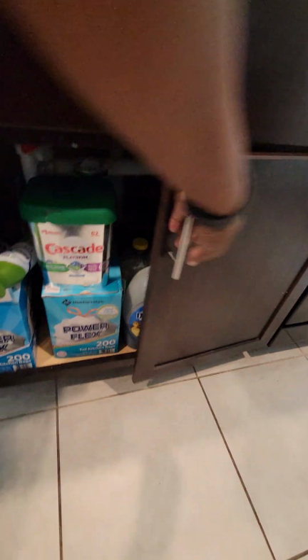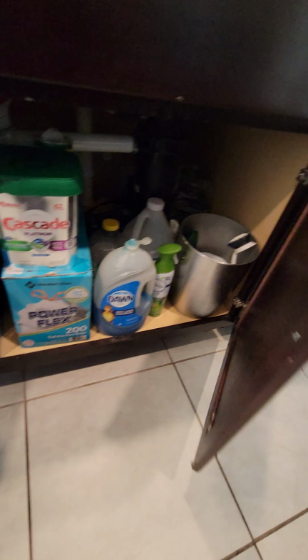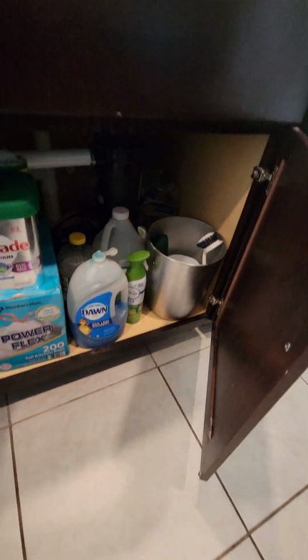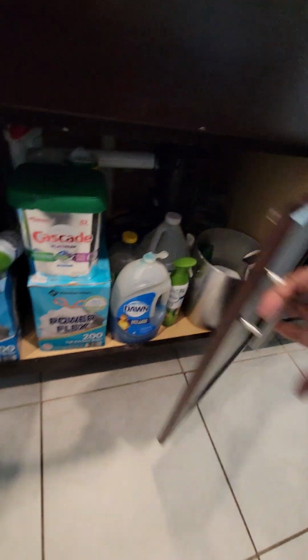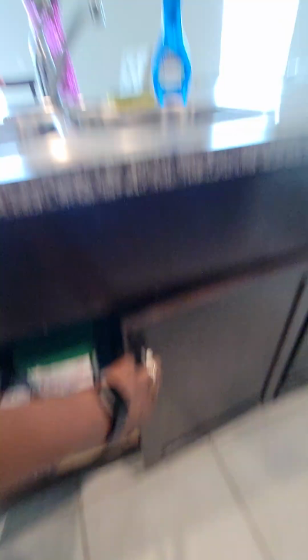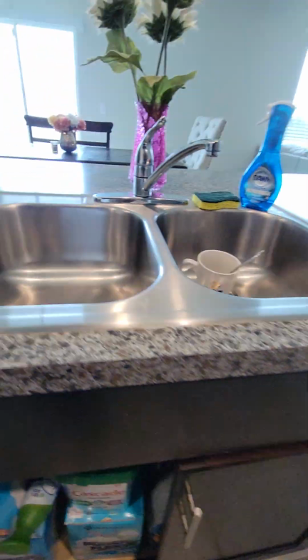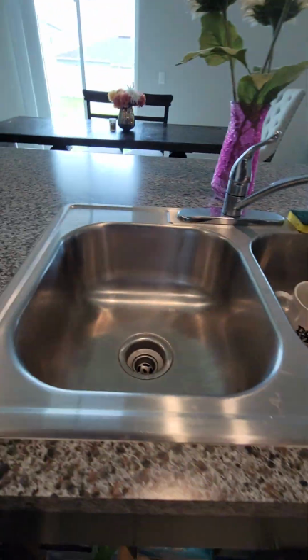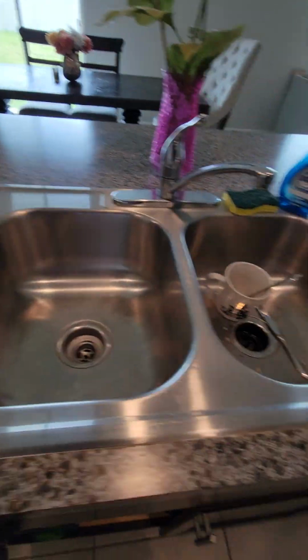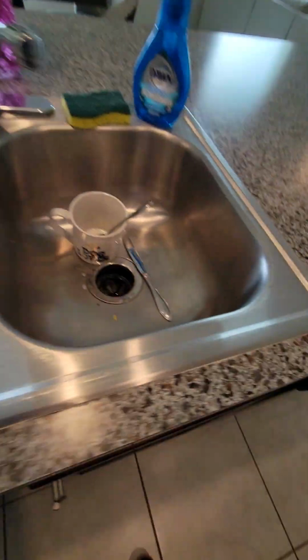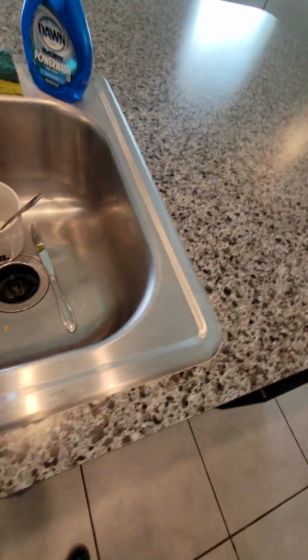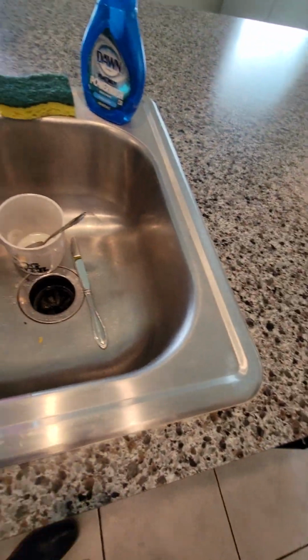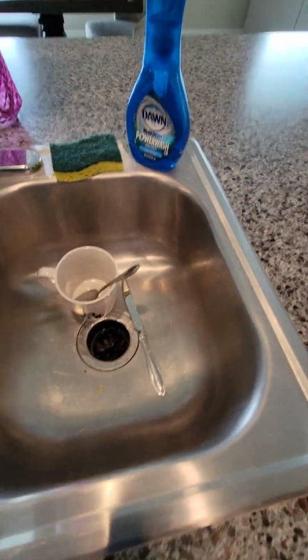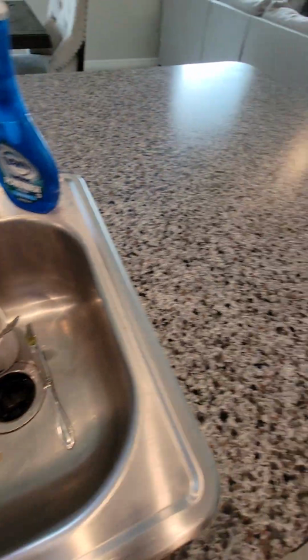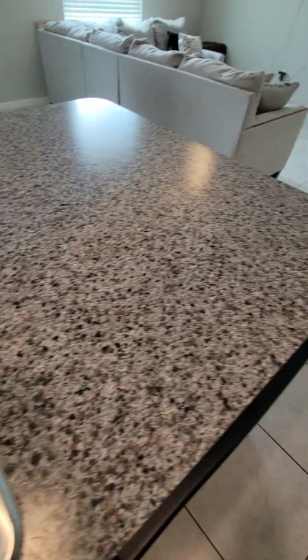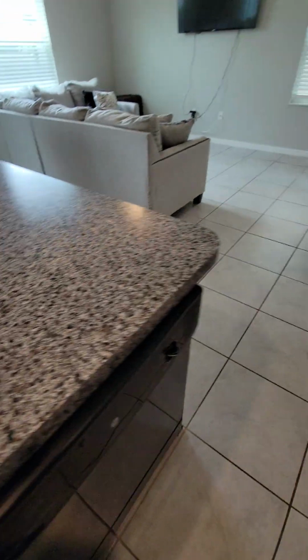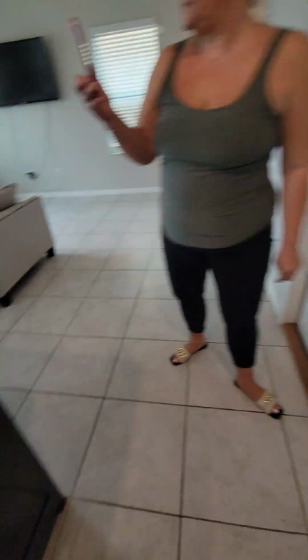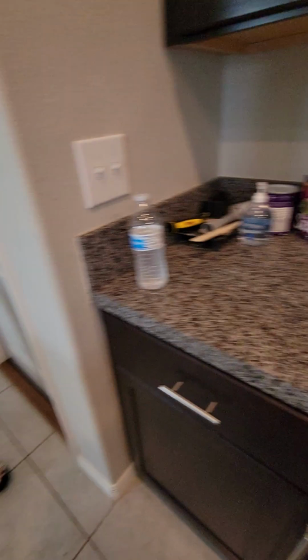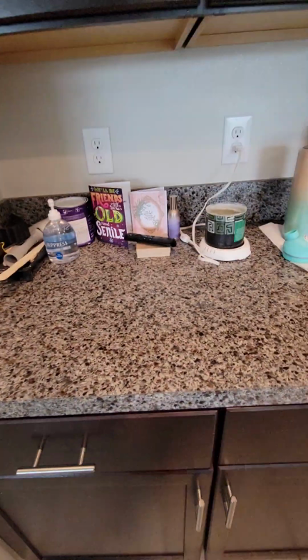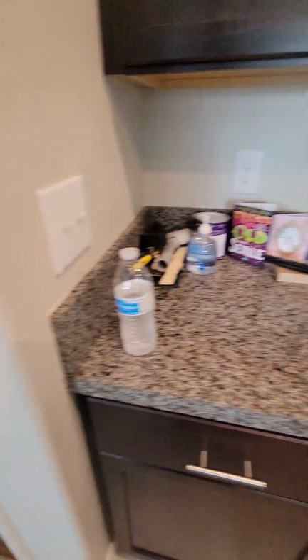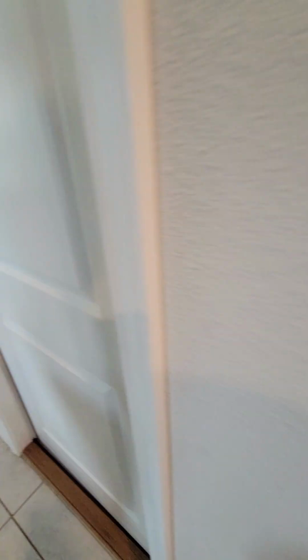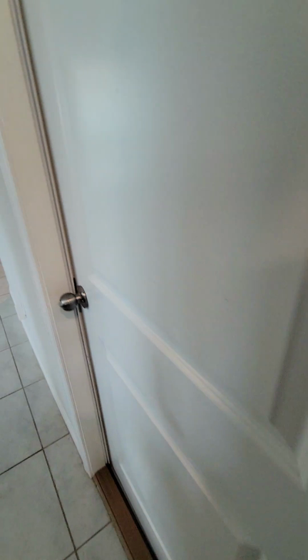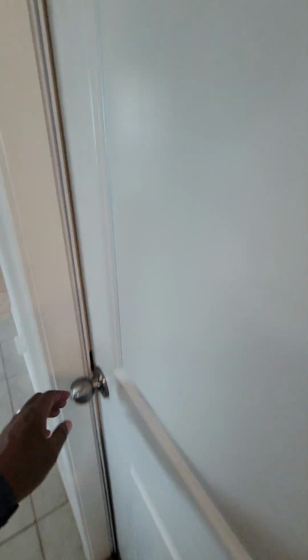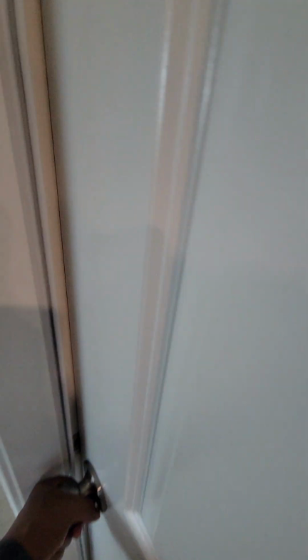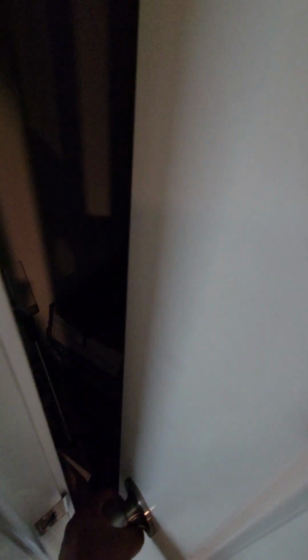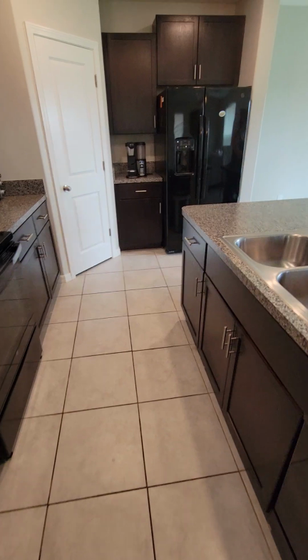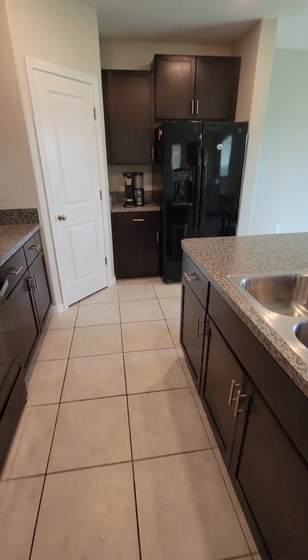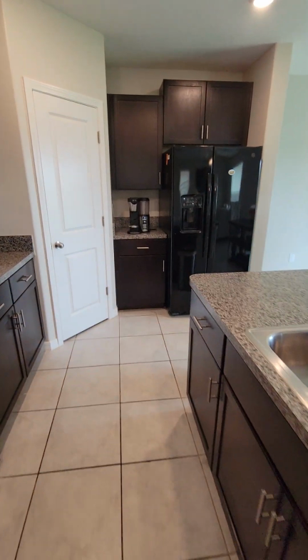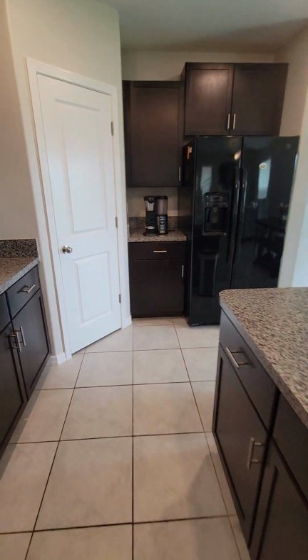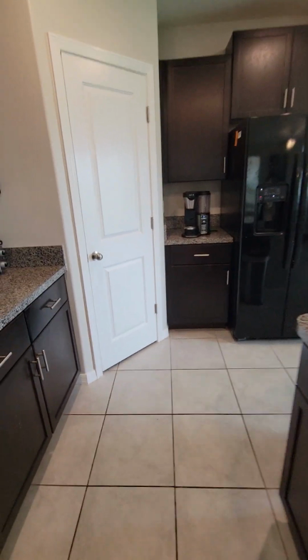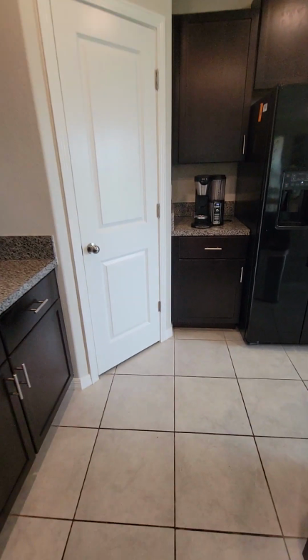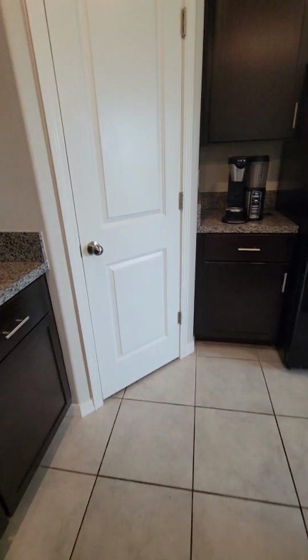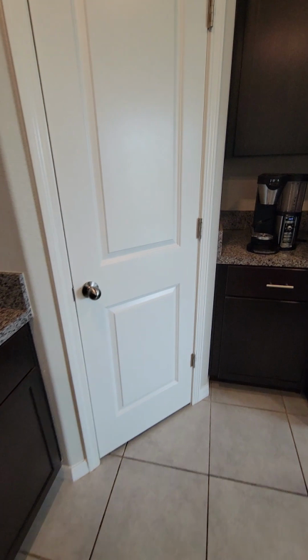Pretty full up under there. Single garbage disposal, laminate countertops. This light is out. And then we have a pantry over here in the corner.